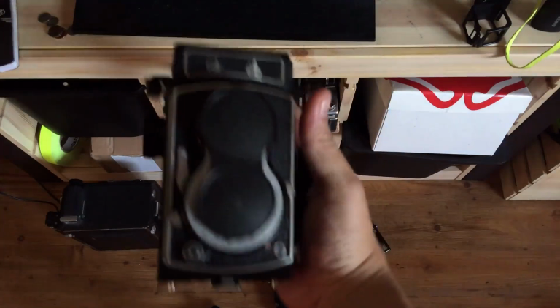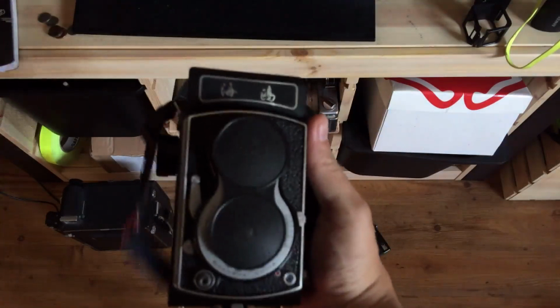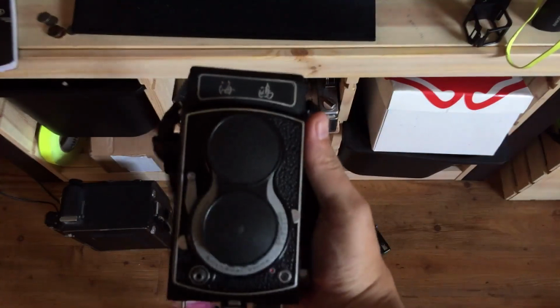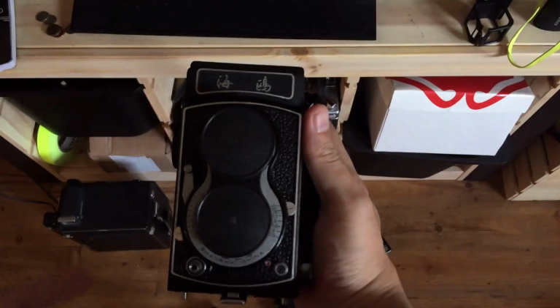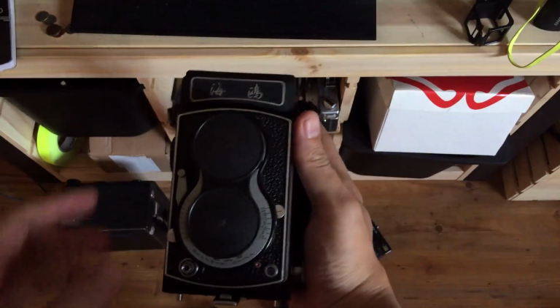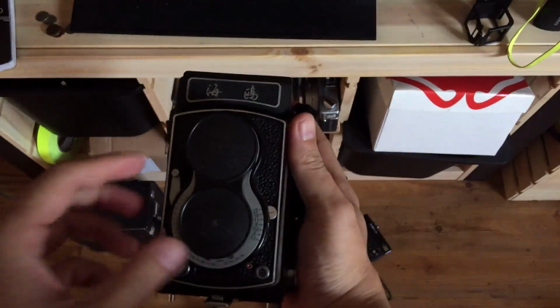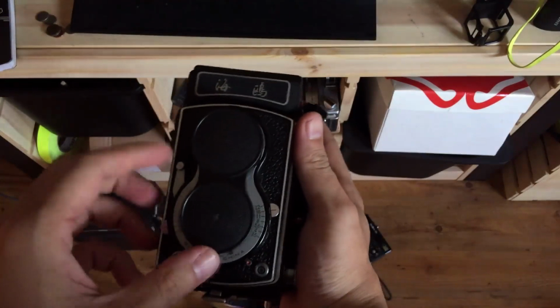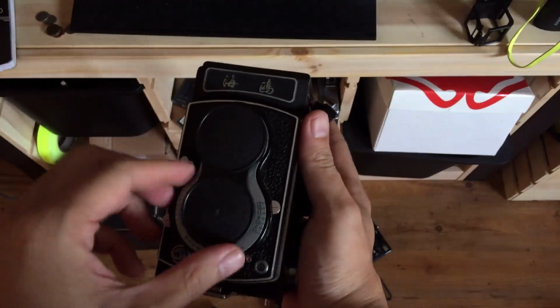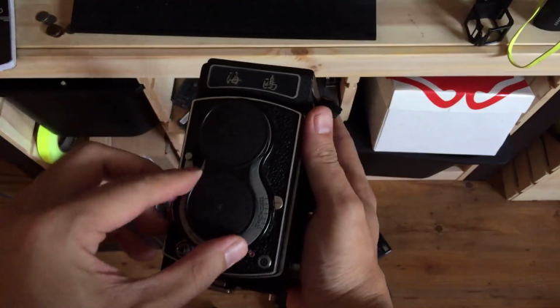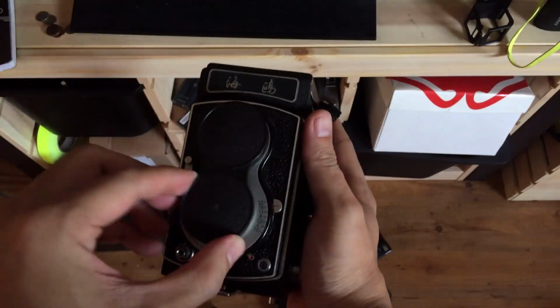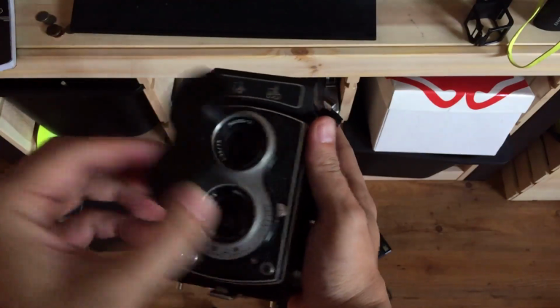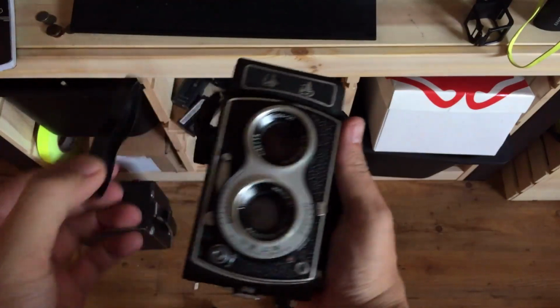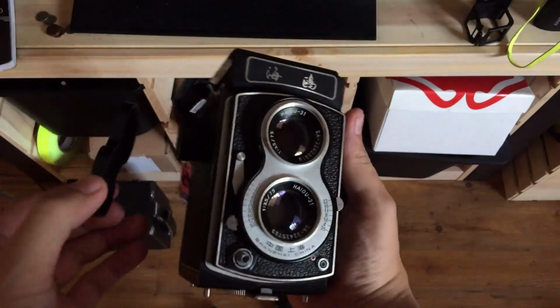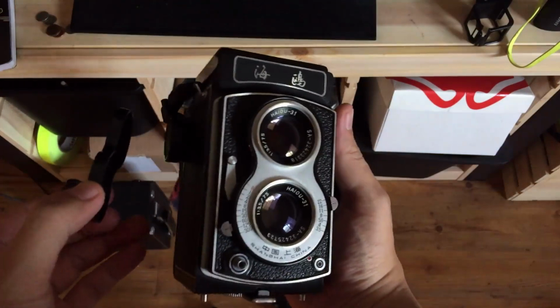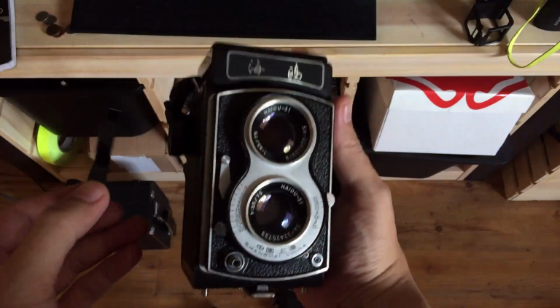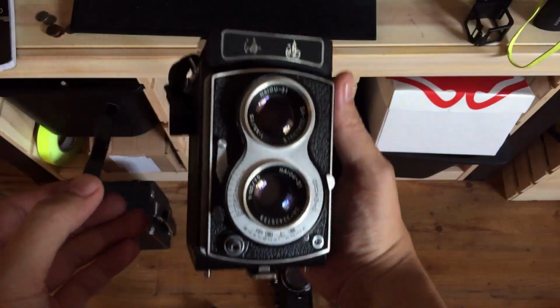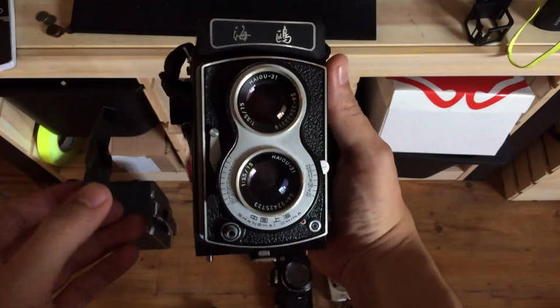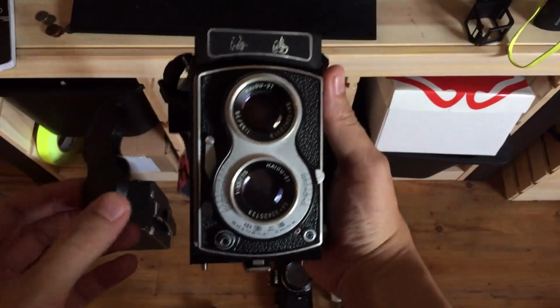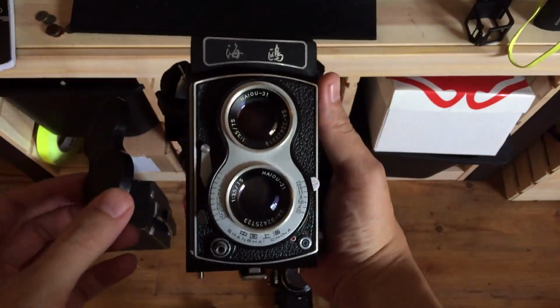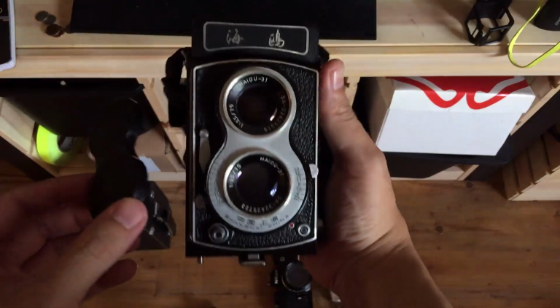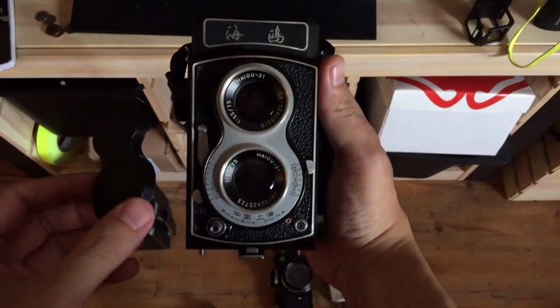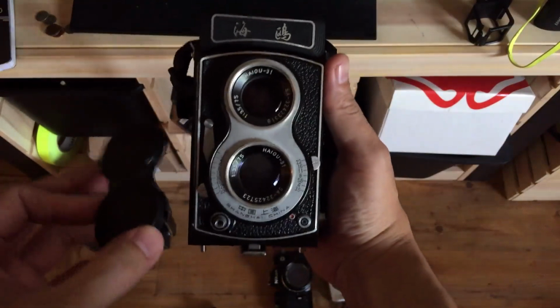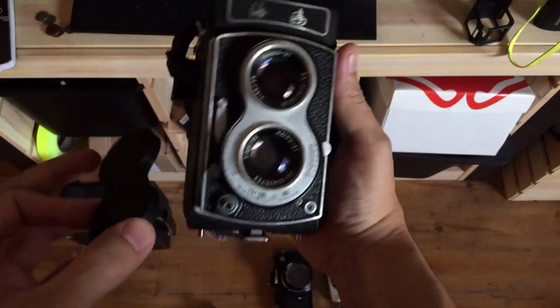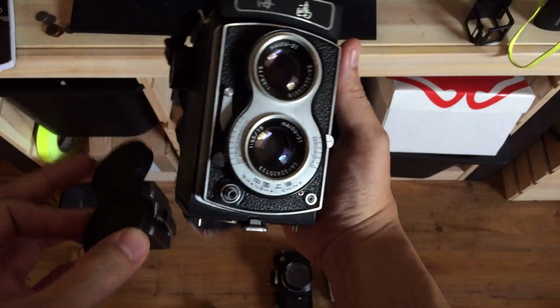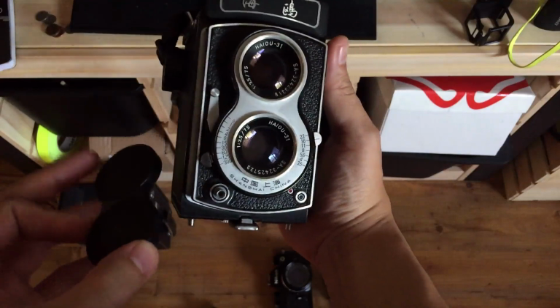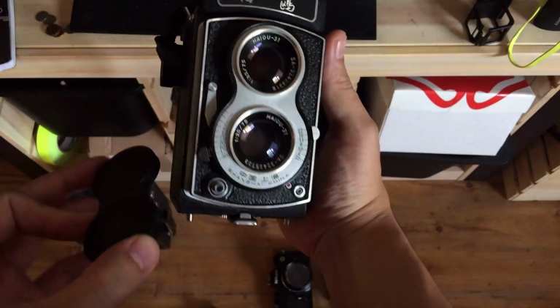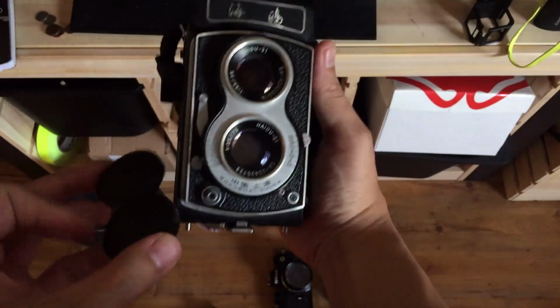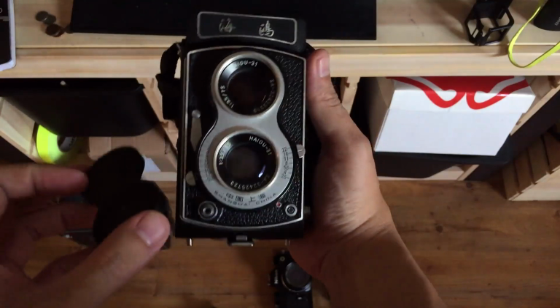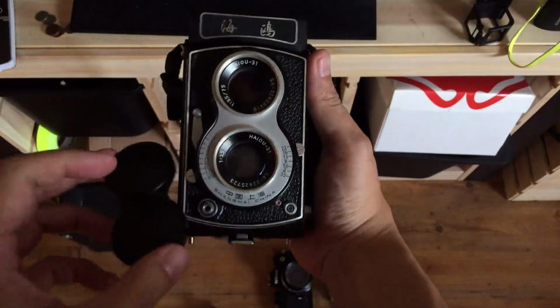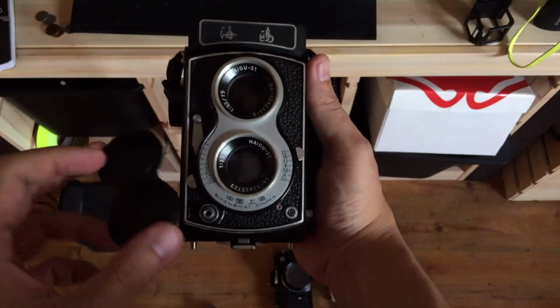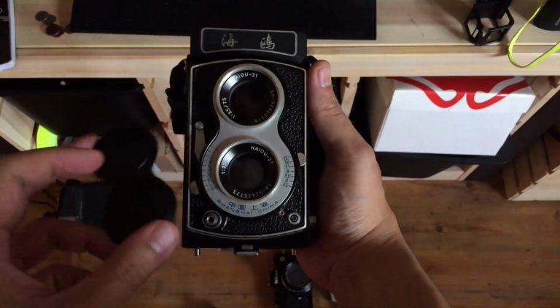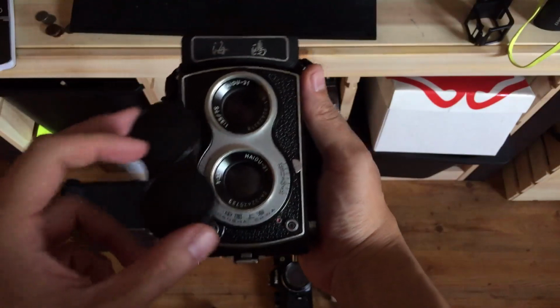Seagull TLR — picked this up cheap and then repaired it. Pretty nice. The lens has a little bit of separation already, but should be okay.